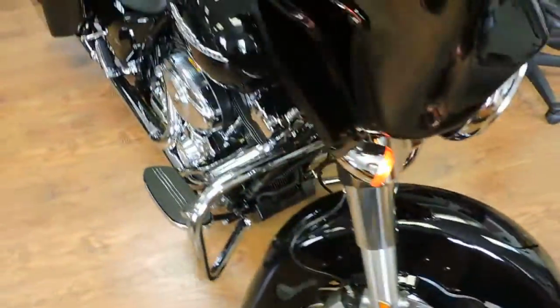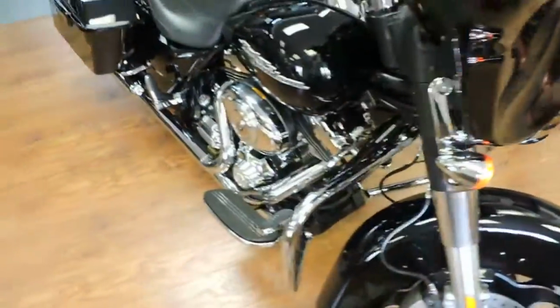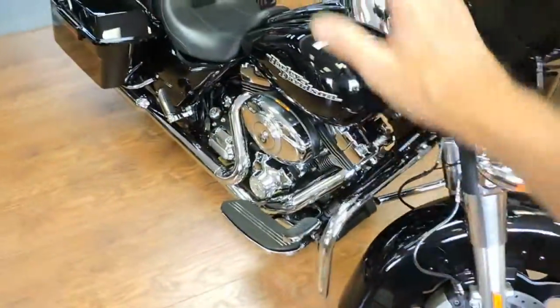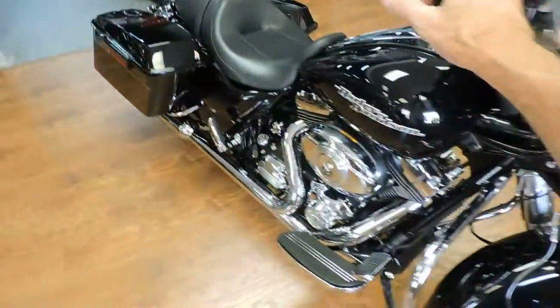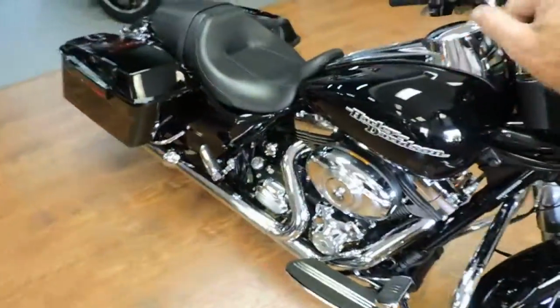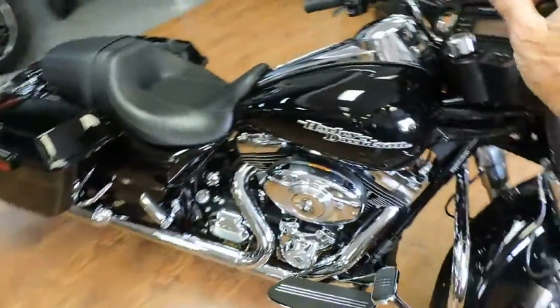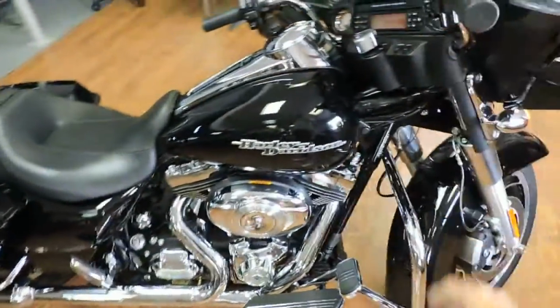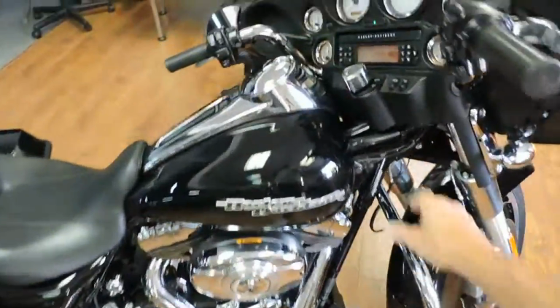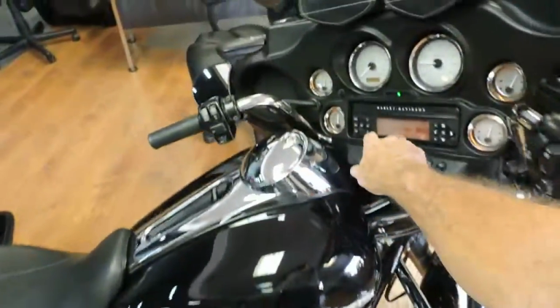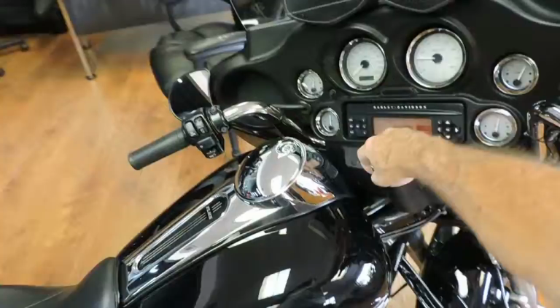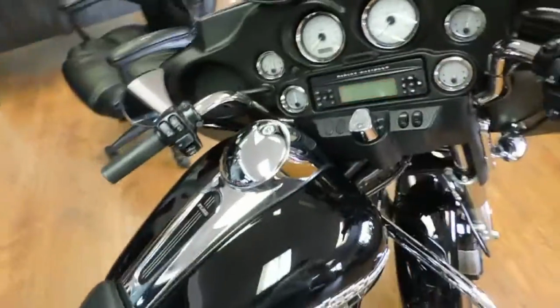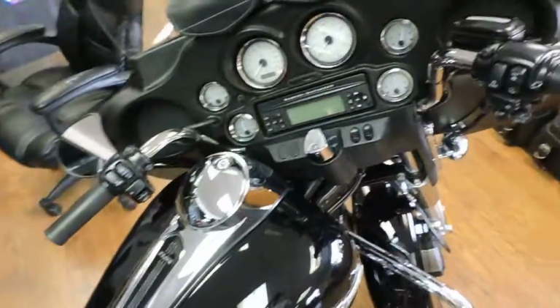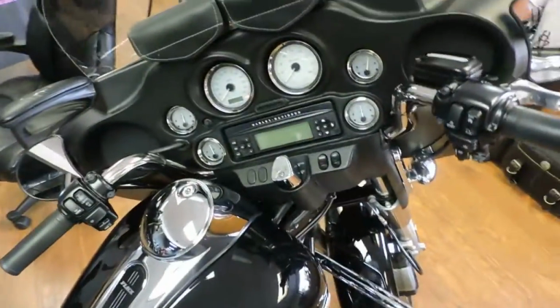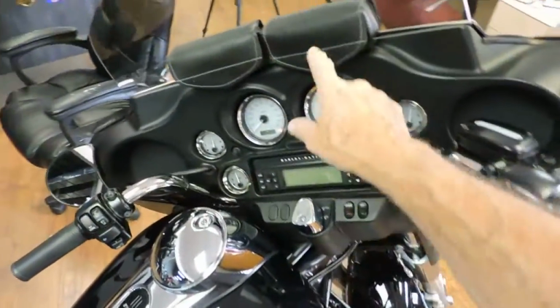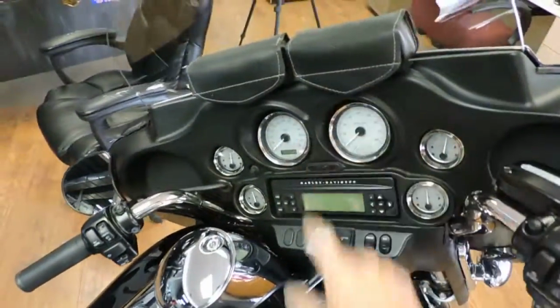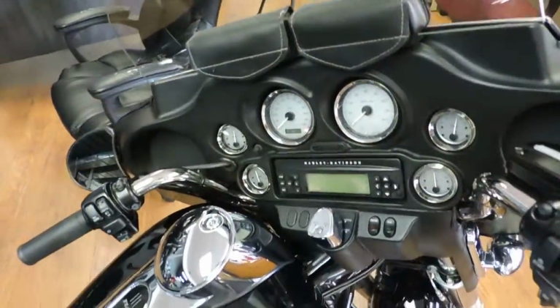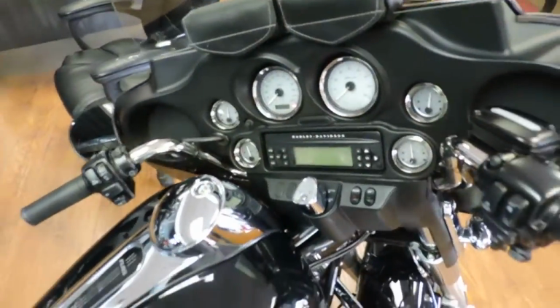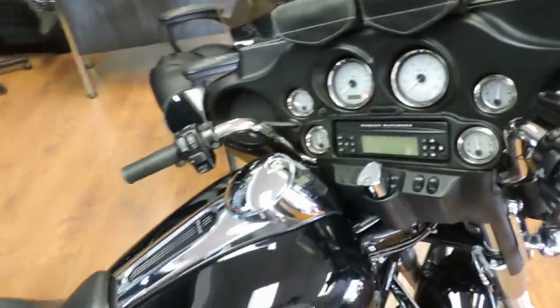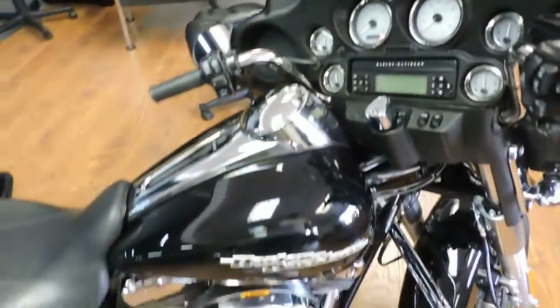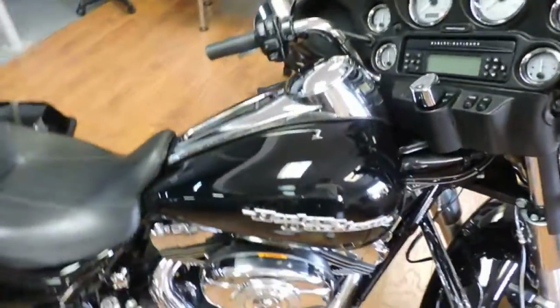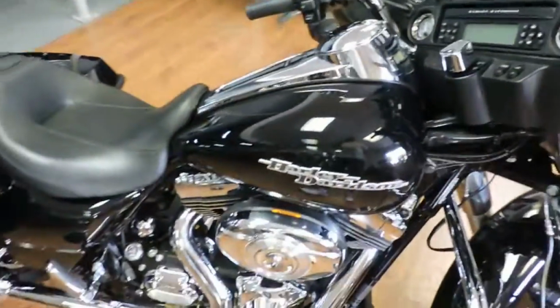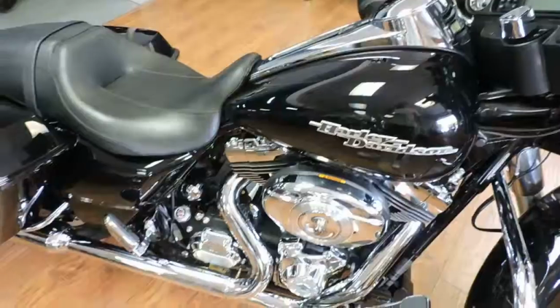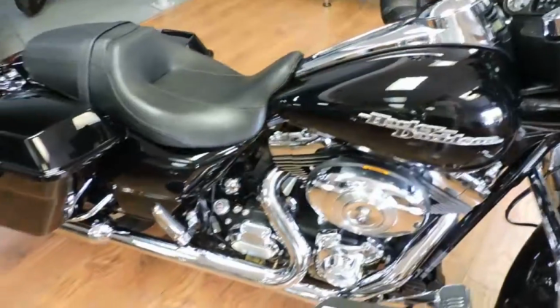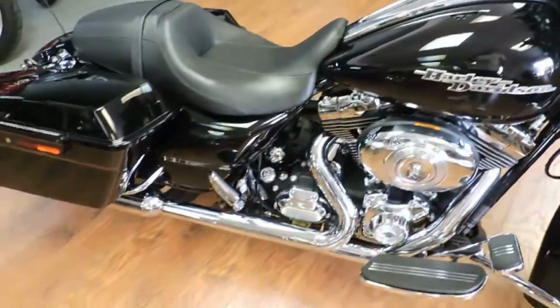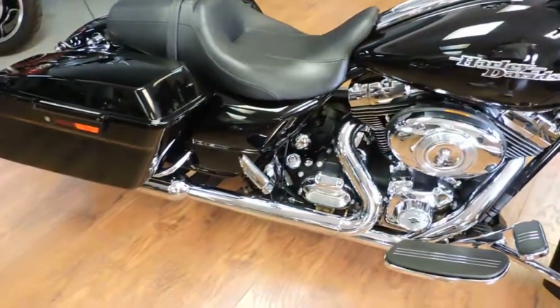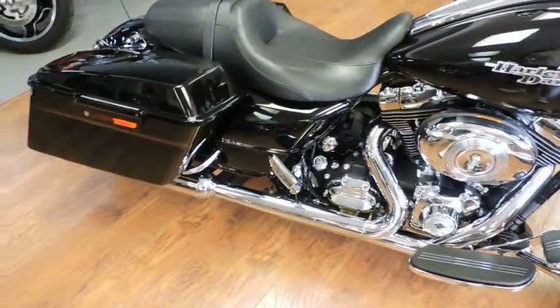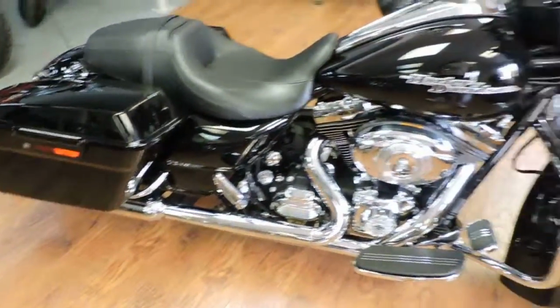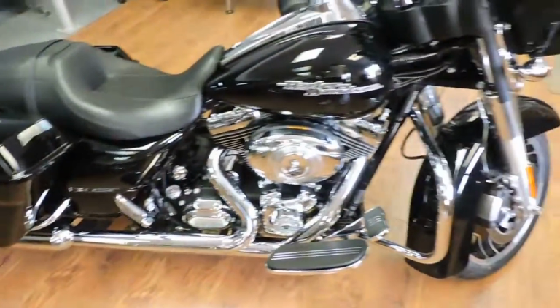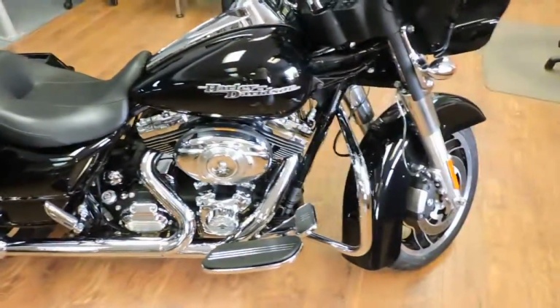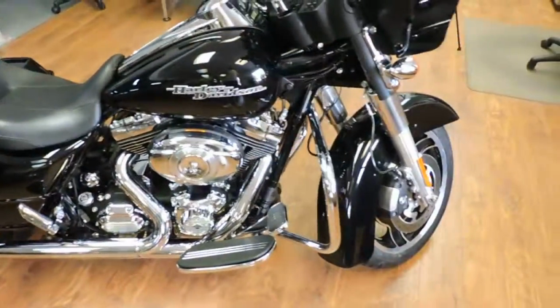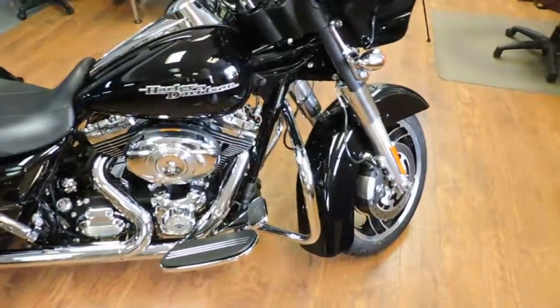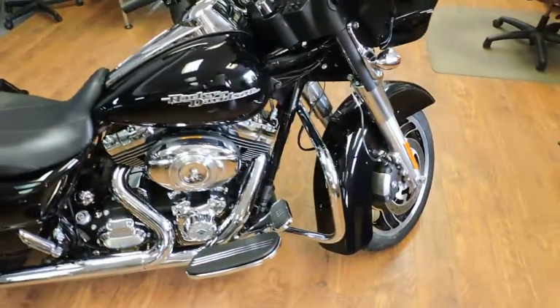The bike is really, really clean, basically stock. It's got the little bags for the windshield here. Just really a nice bike.